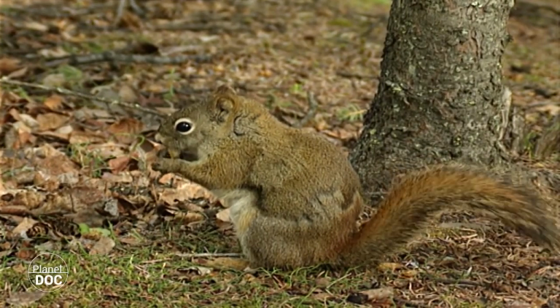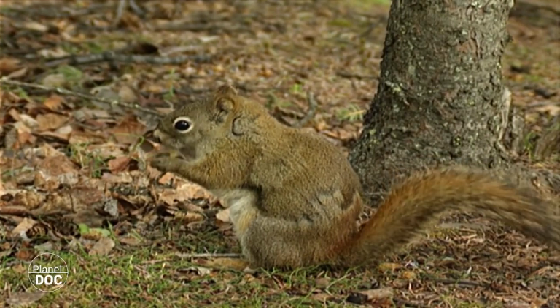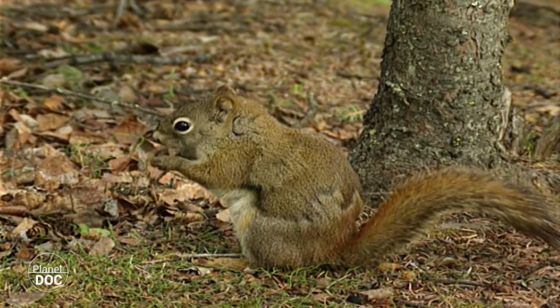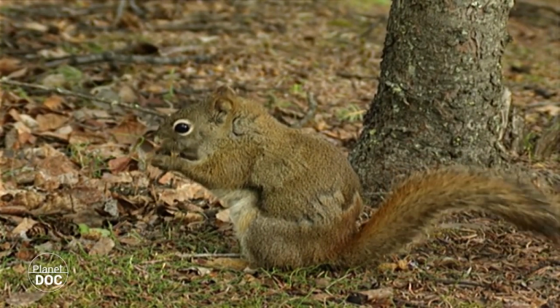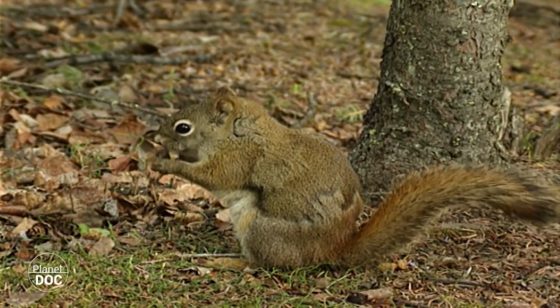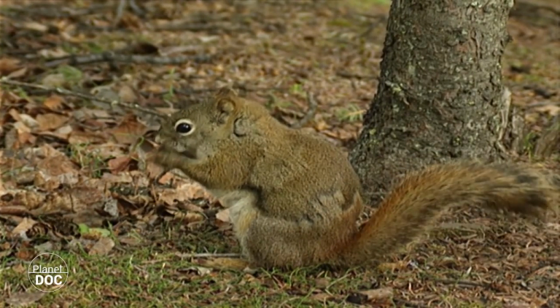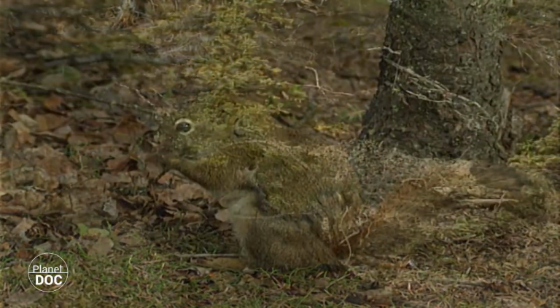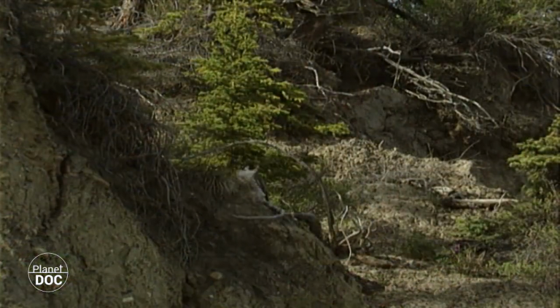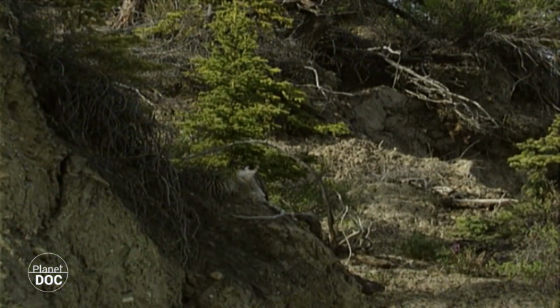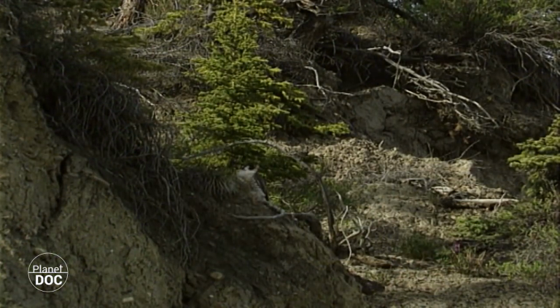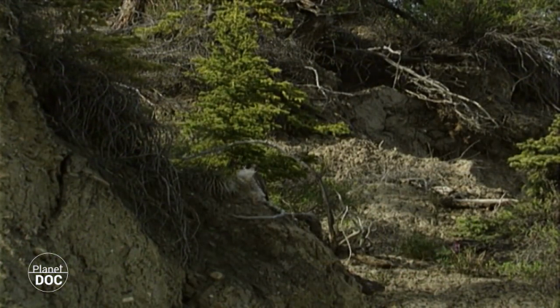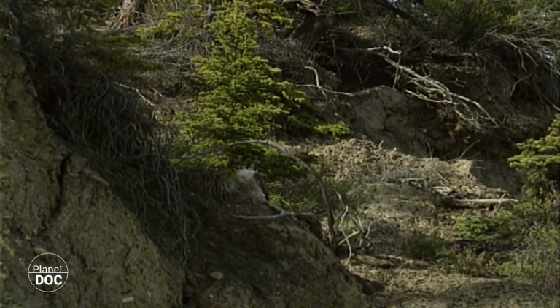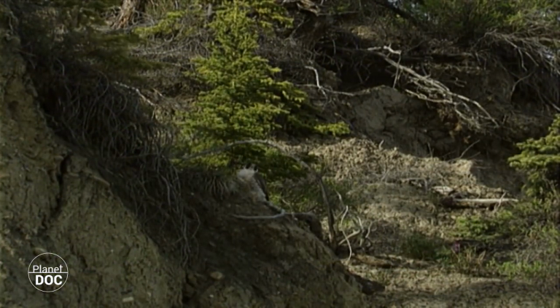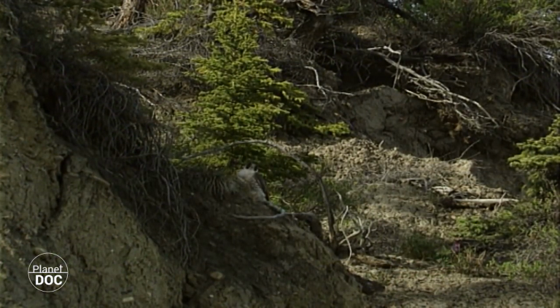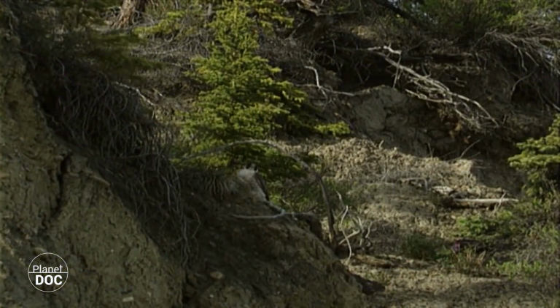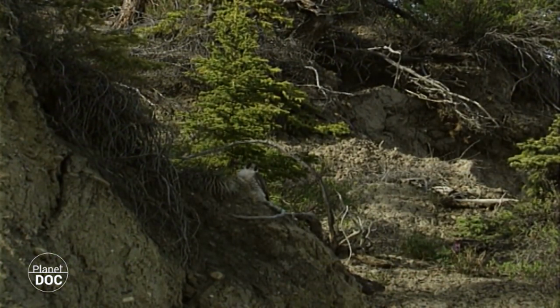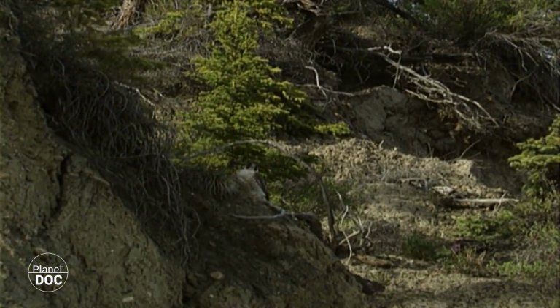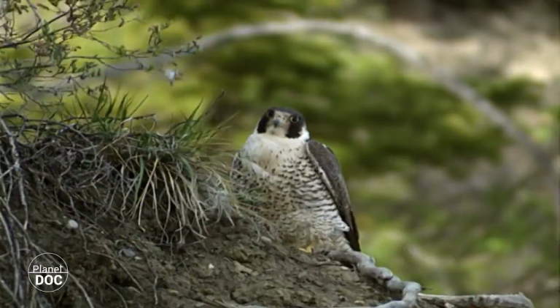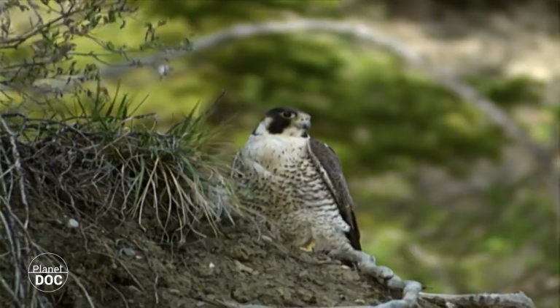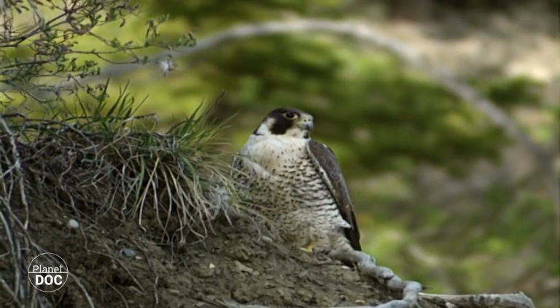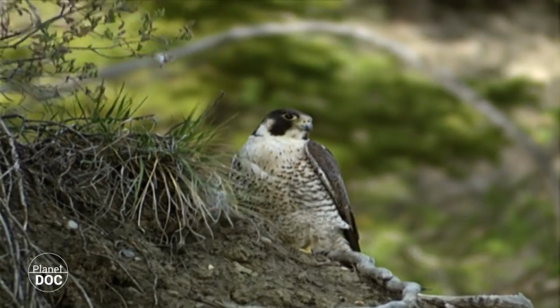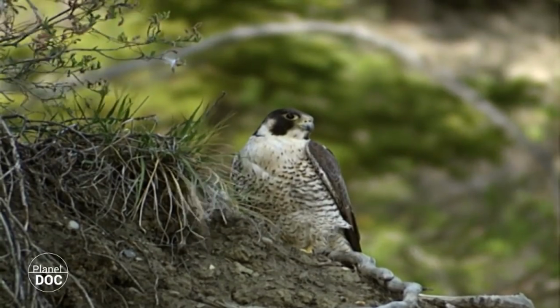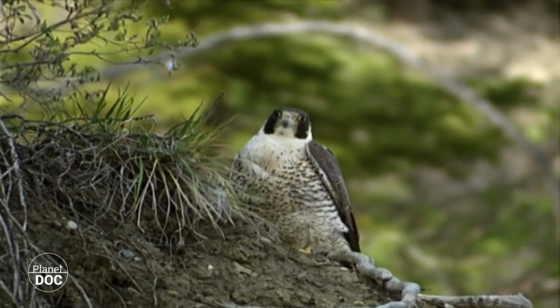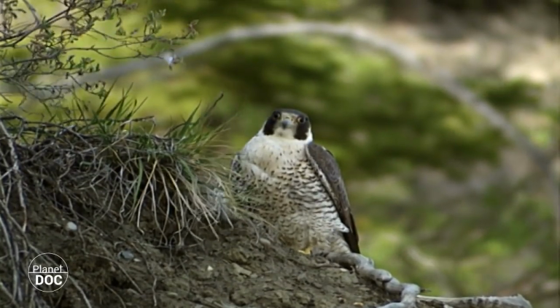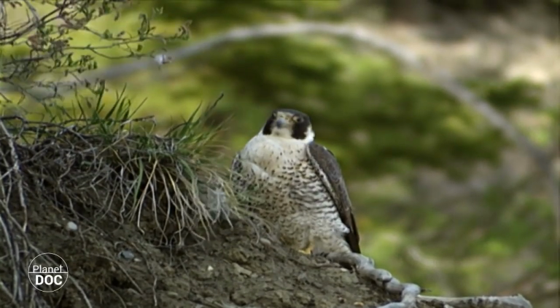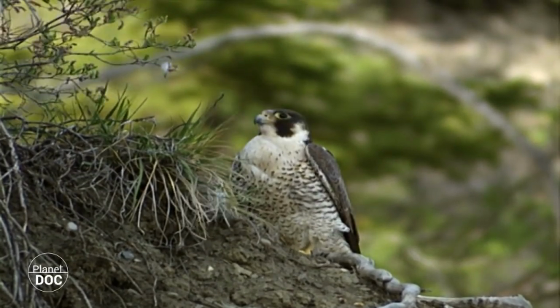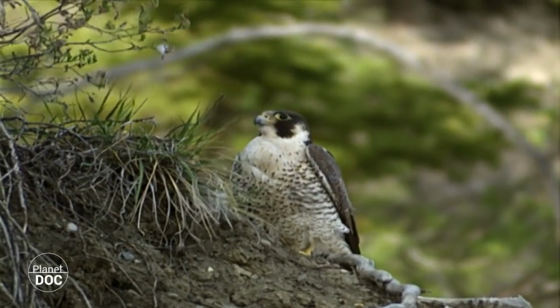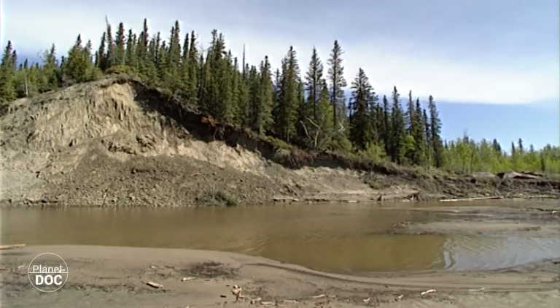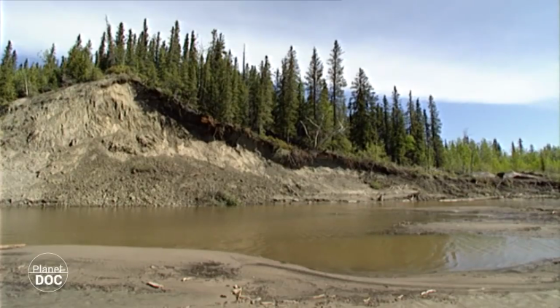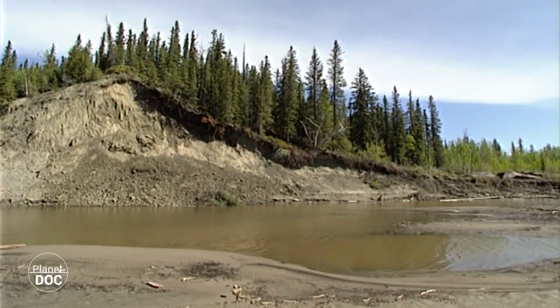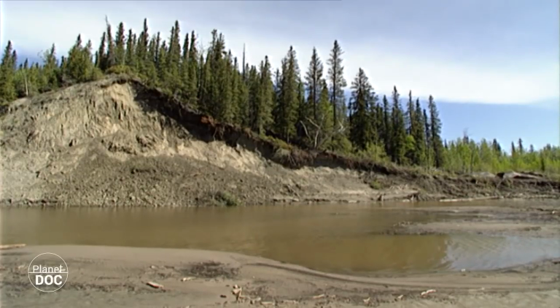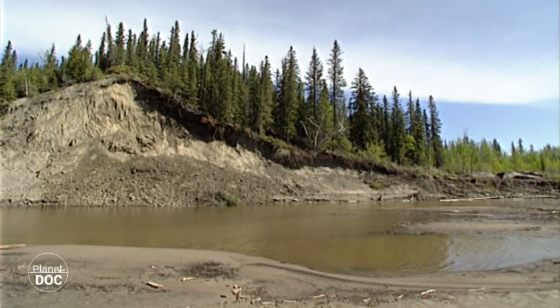El clima de la región es seco y la temperatura es fría la mayor parte del año, con inviernos de 40 grados bajo cero. En las llanuras fluviales, los bosques de coníferas adquieren más variedad y sobrepasan las 250 especies vegetales.